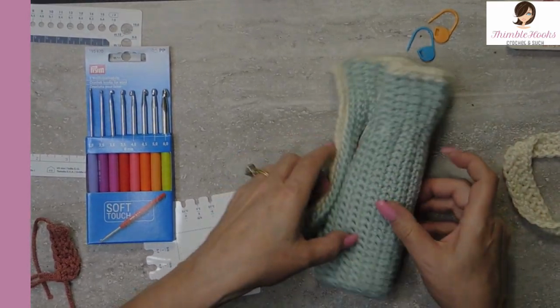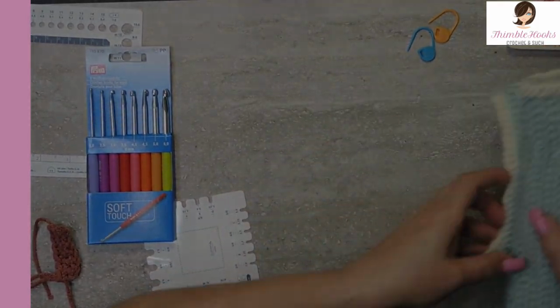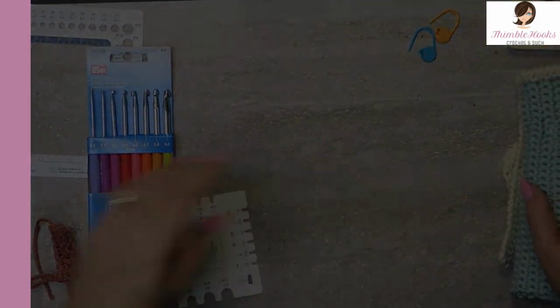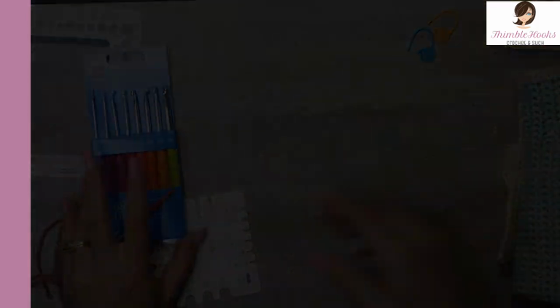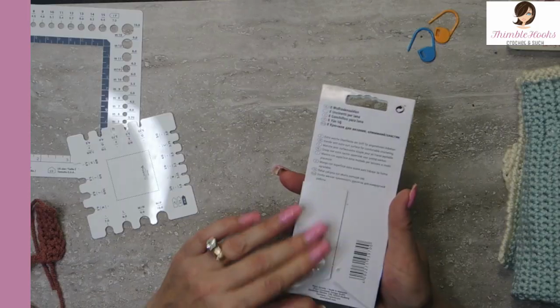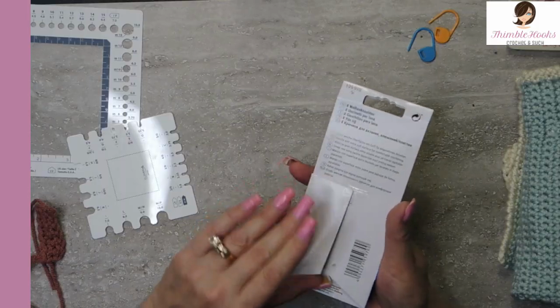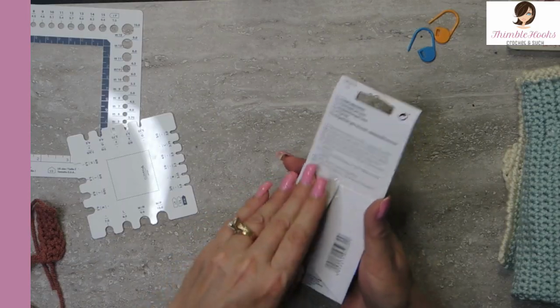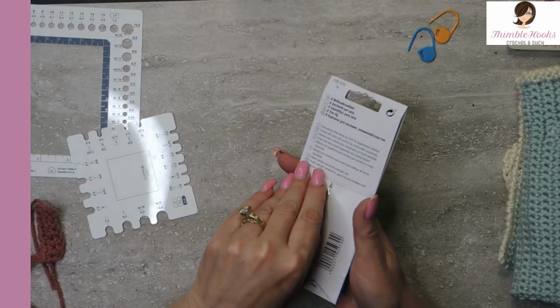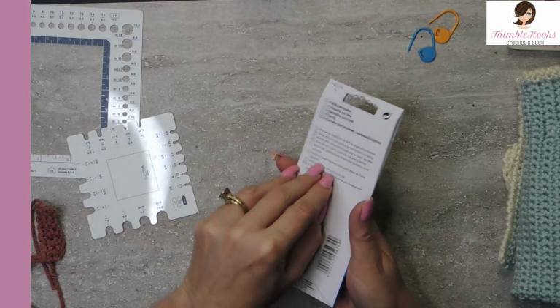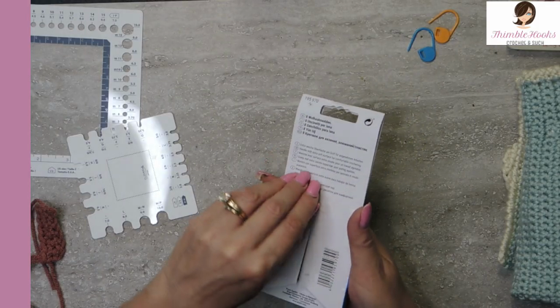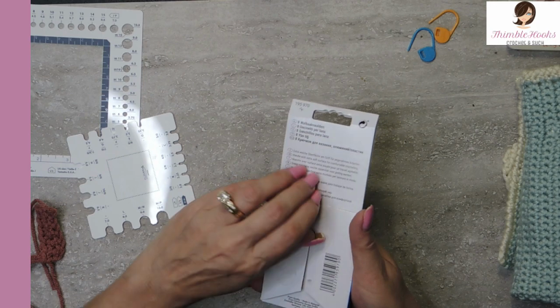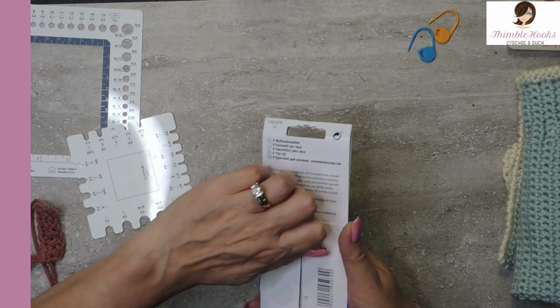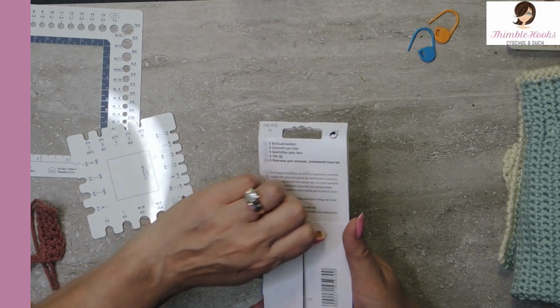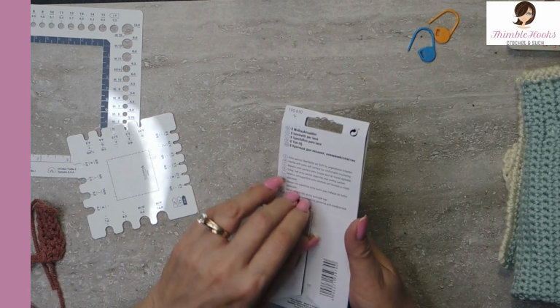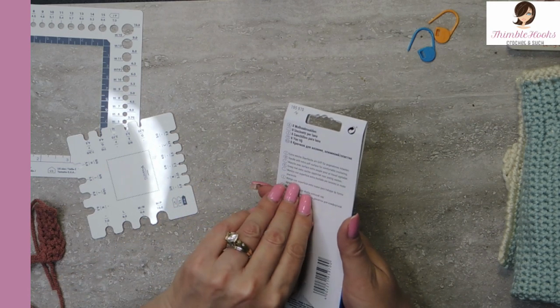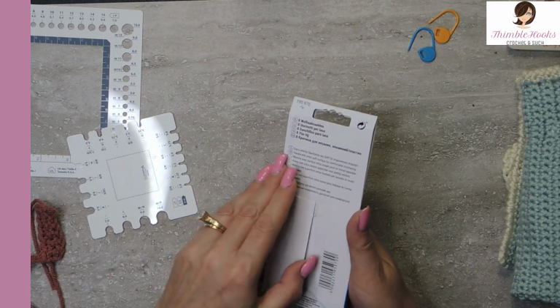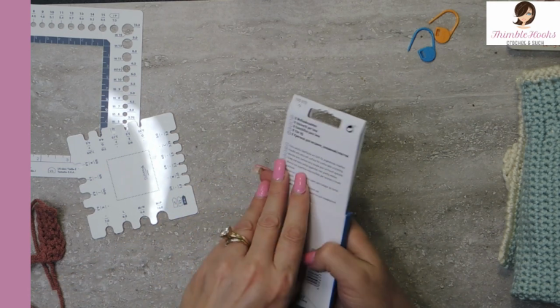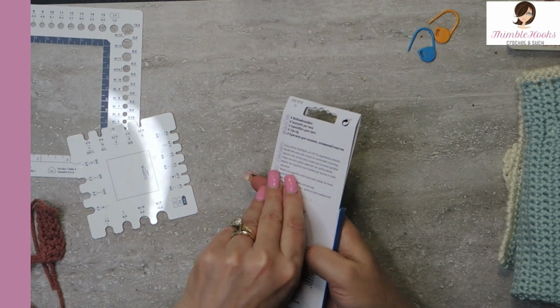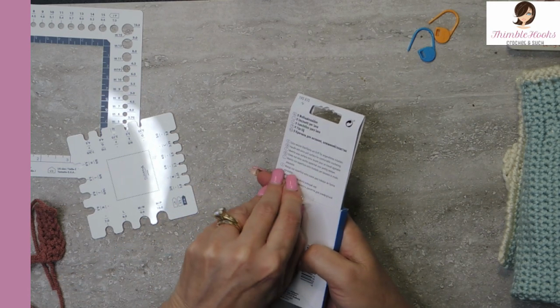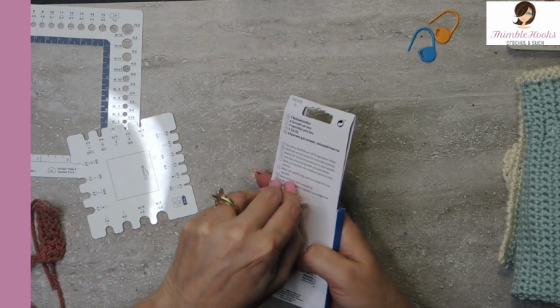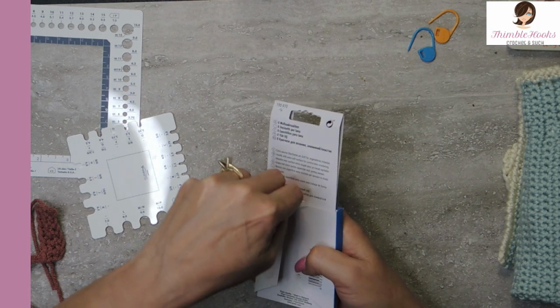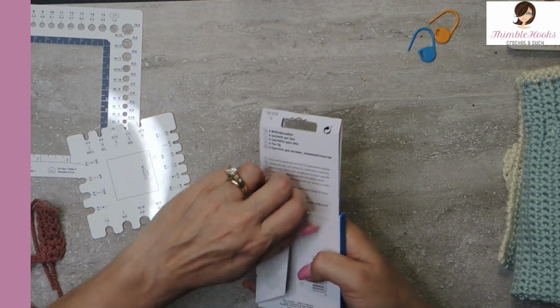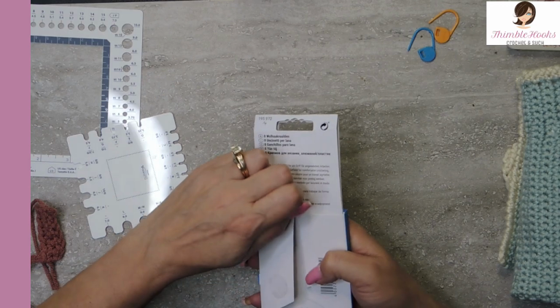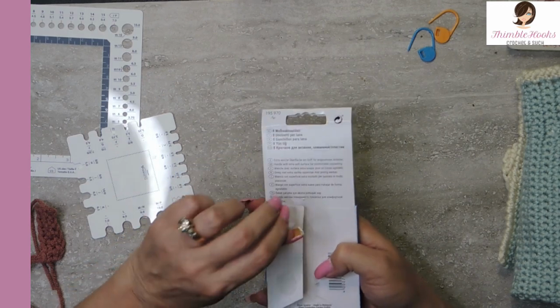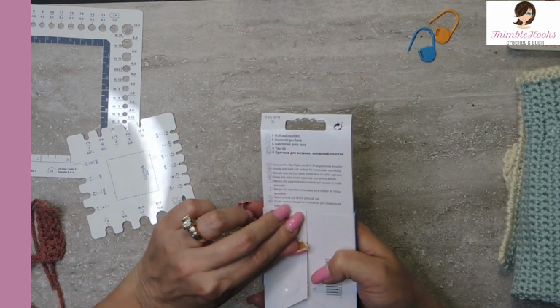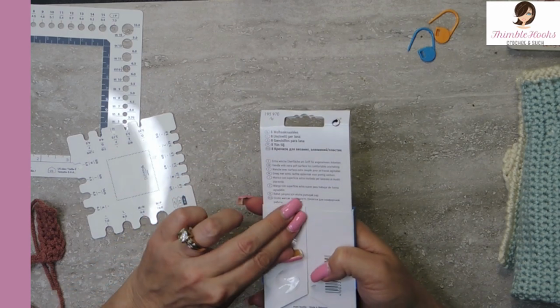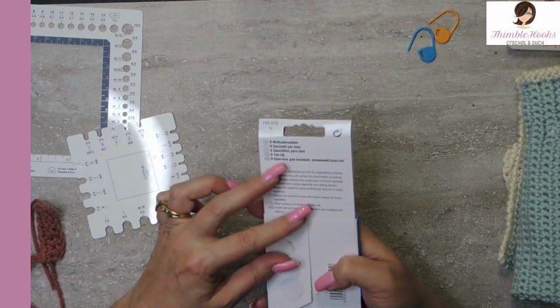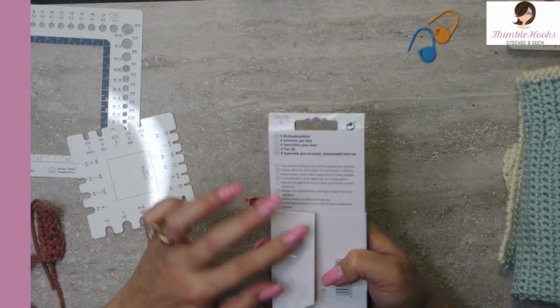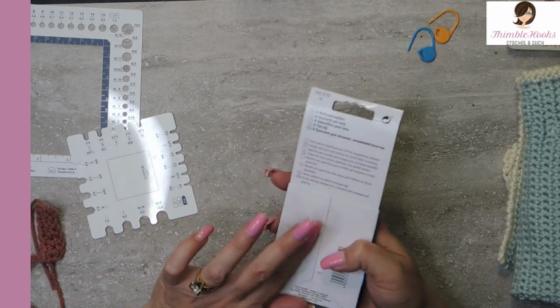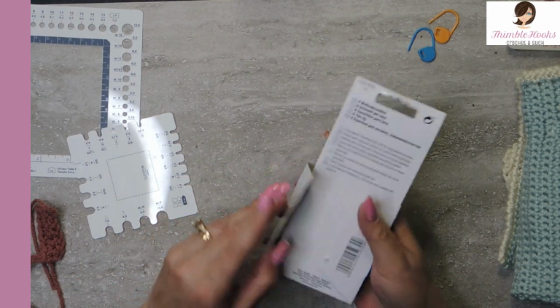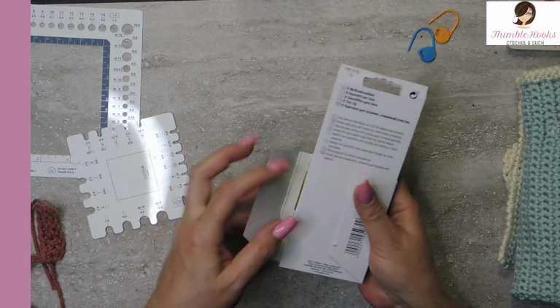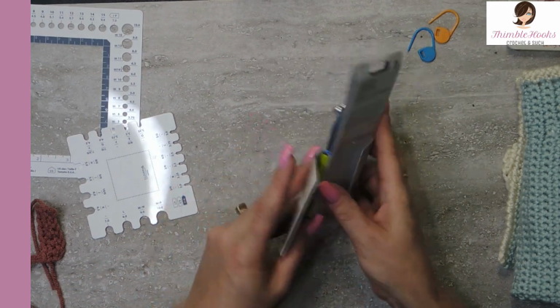I'm going to set them aside and I'm going to open these. These just came — I'm so excited. This is the newest addition to my crochet hook family.